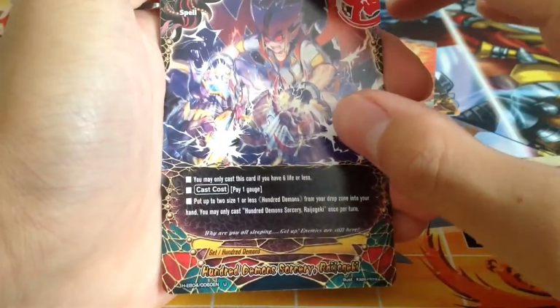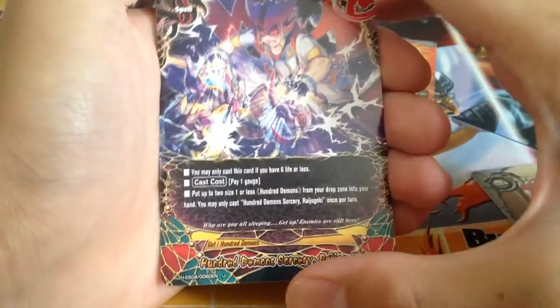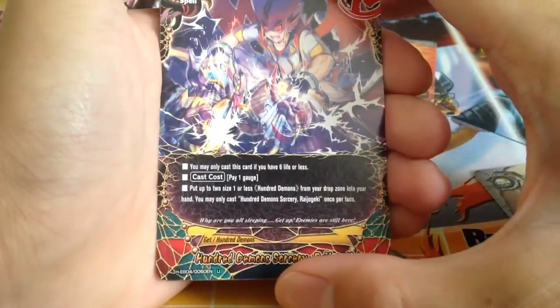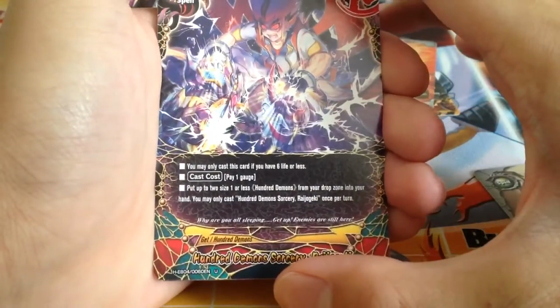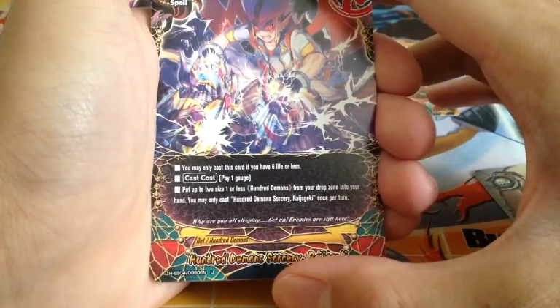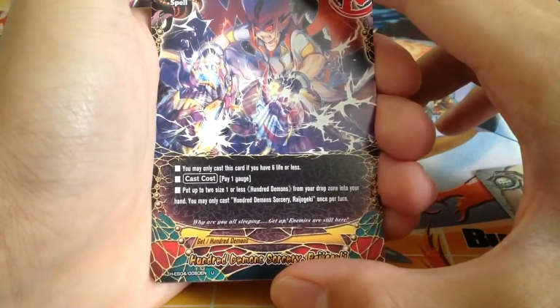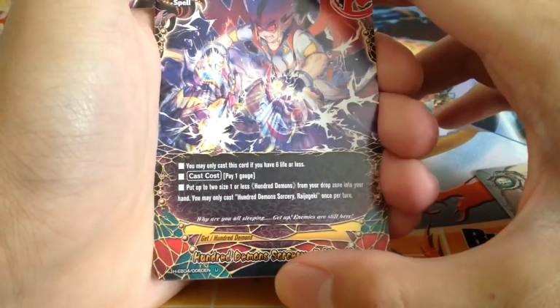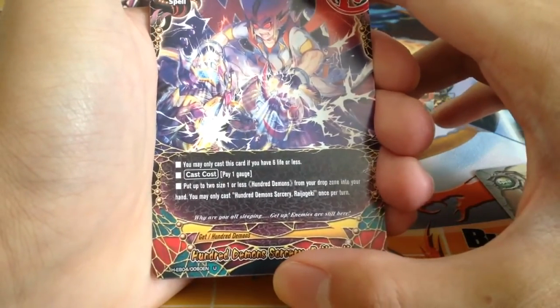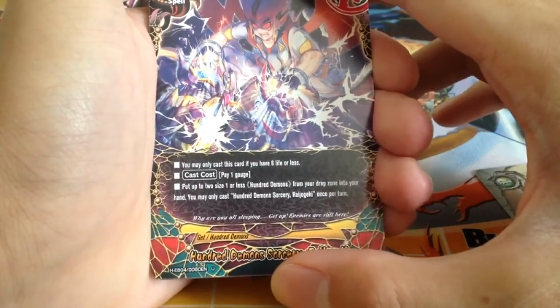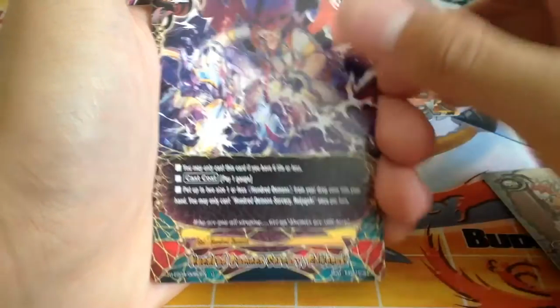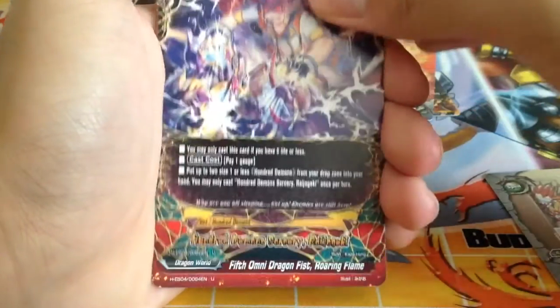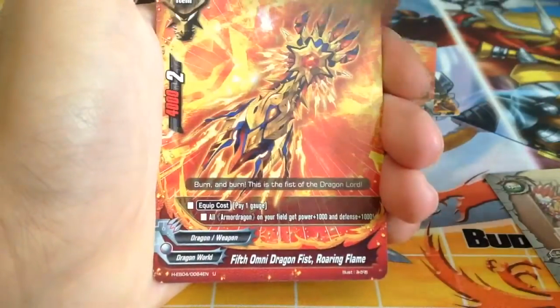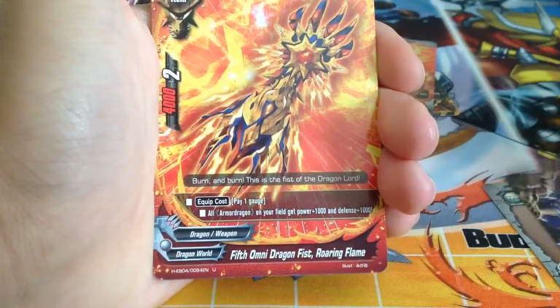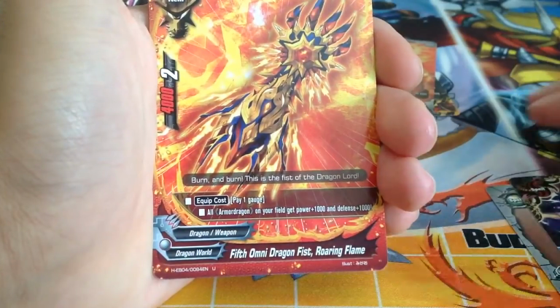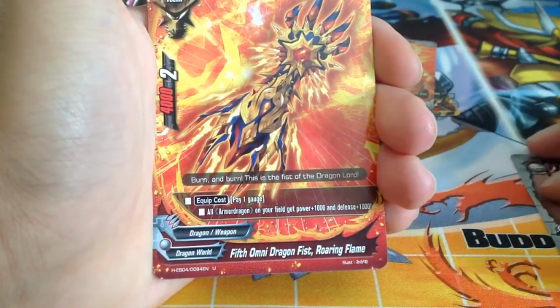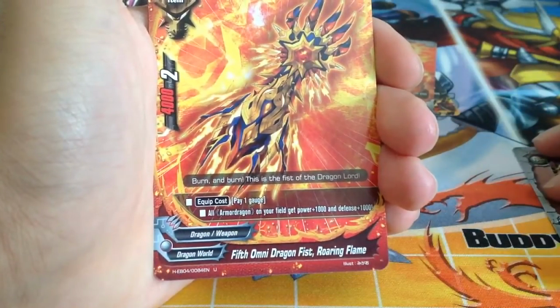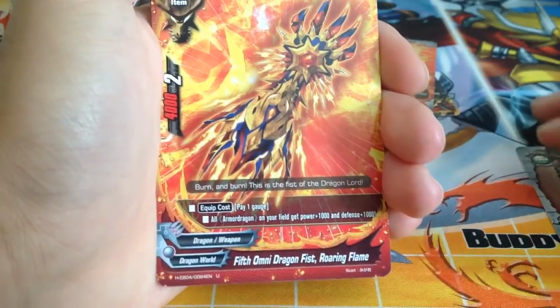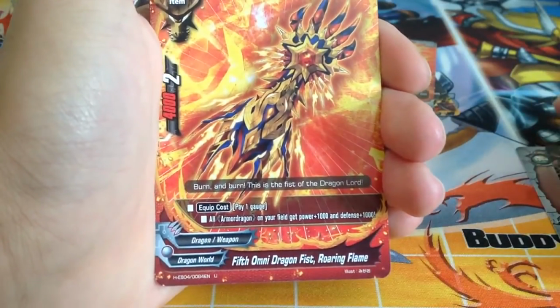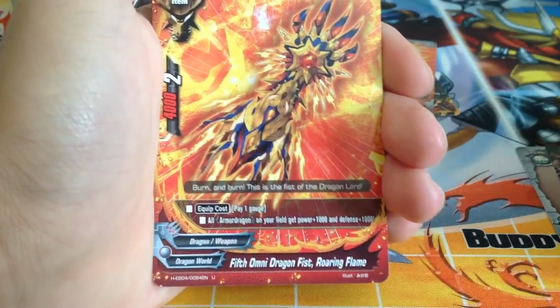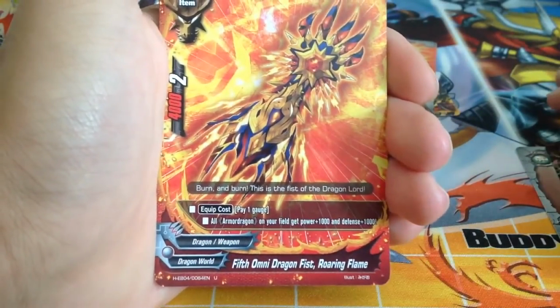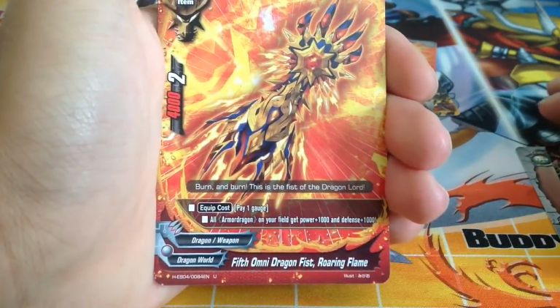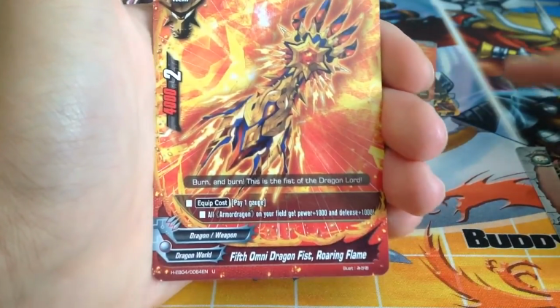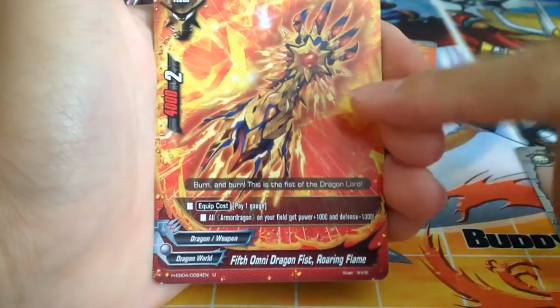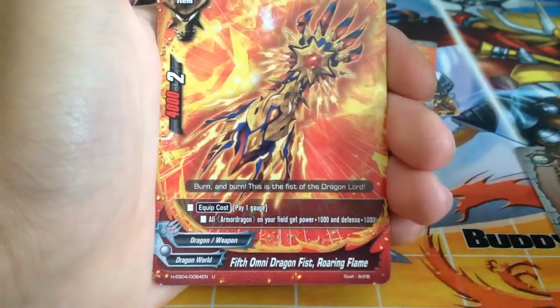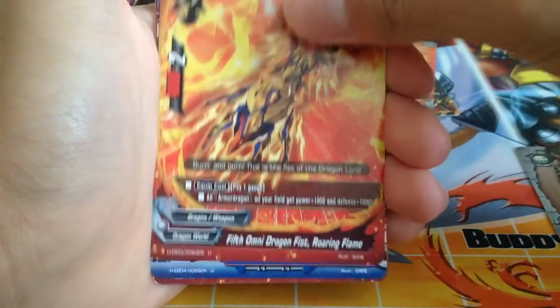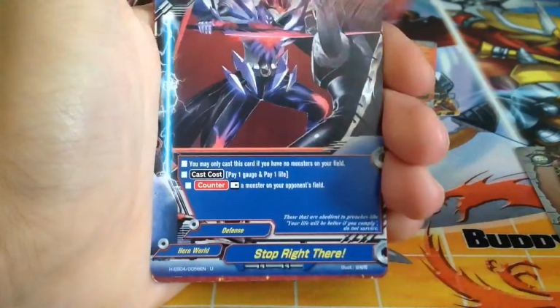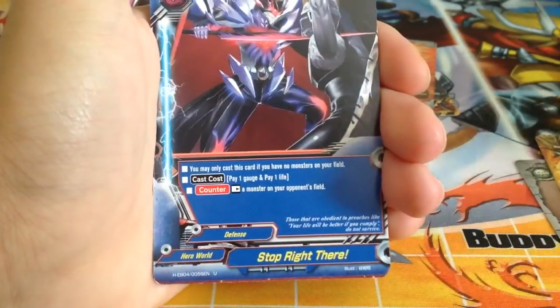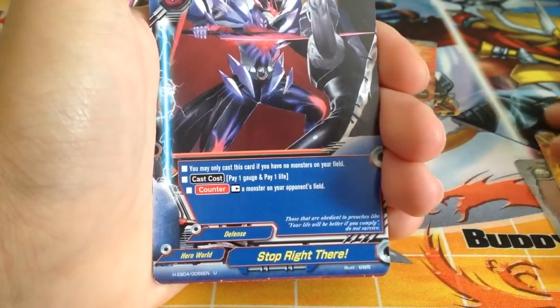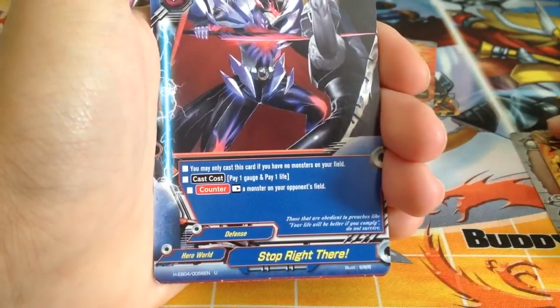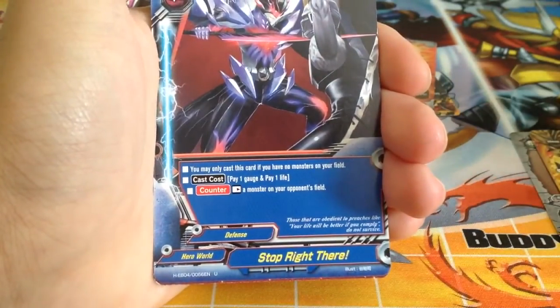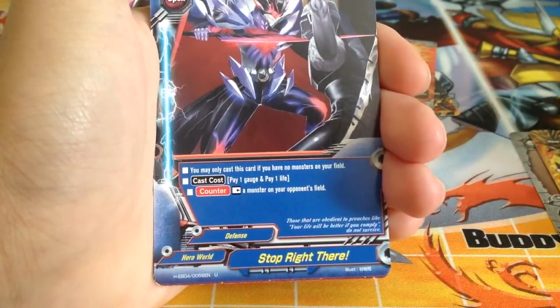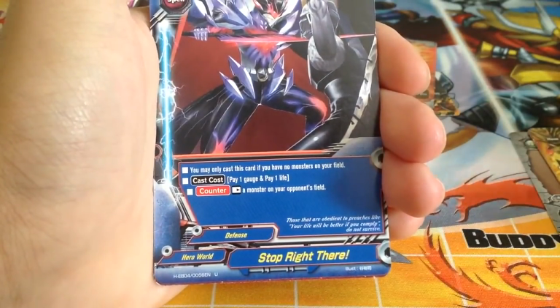New 100 Demon spell — basically something like the devil's advantage. Fifth Omni Dragon Feast Roaring Flame — it's an item that also acts as a set spell that buffs your monsters.